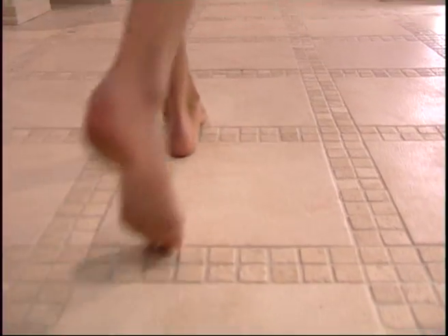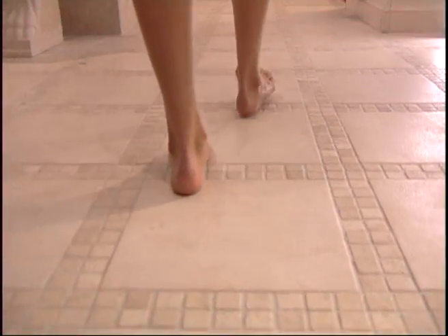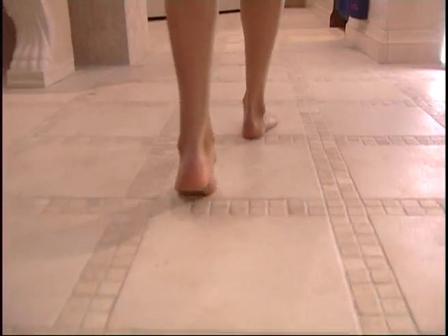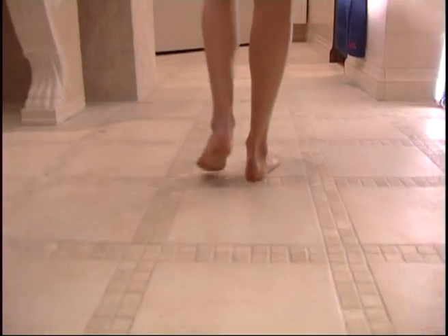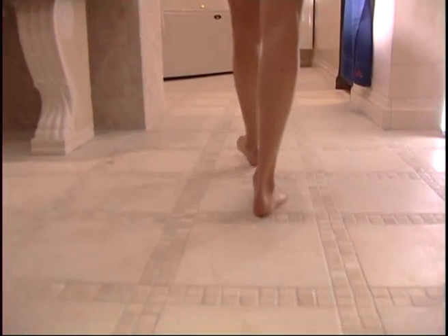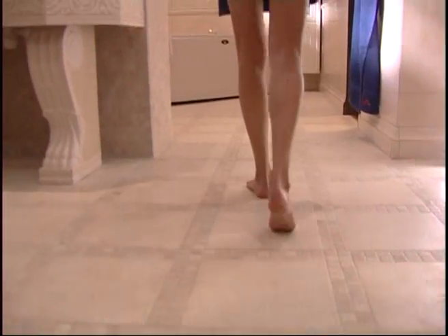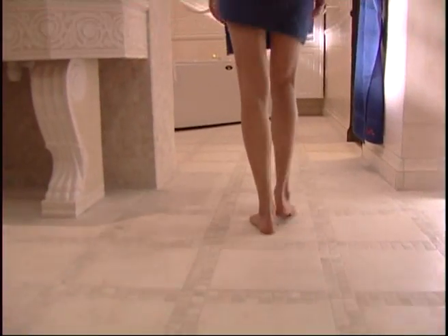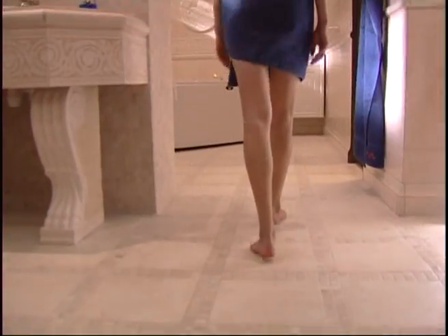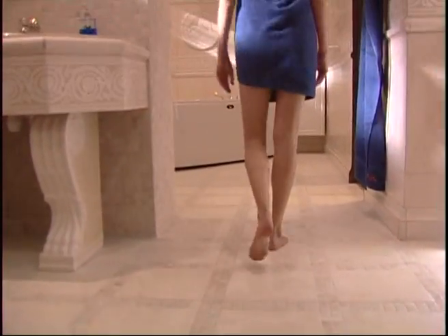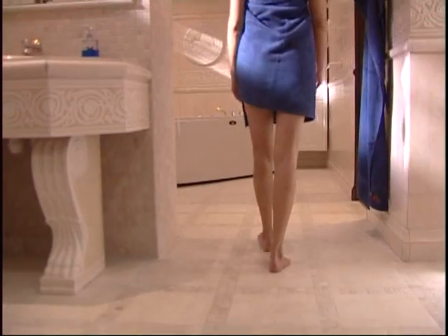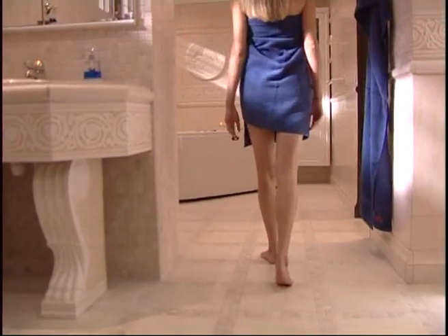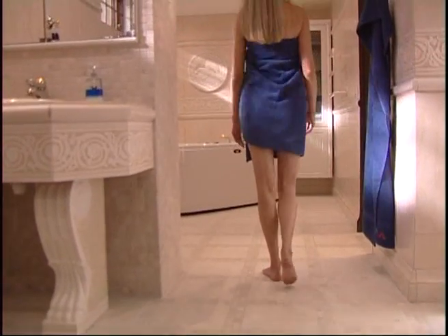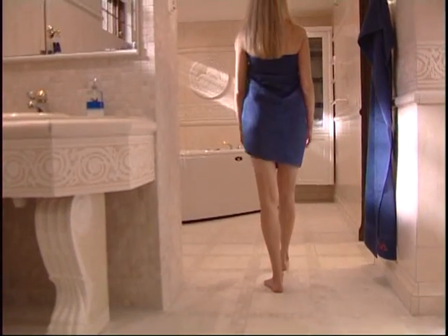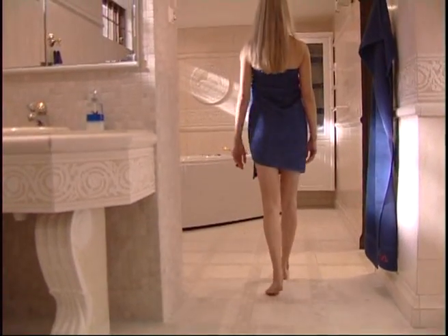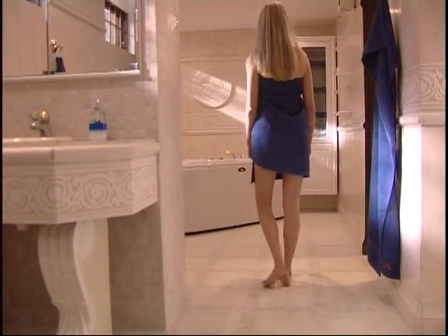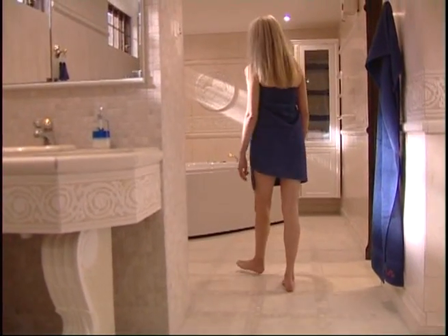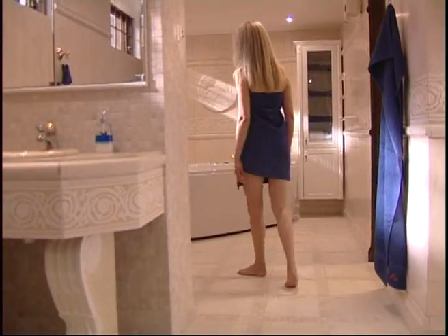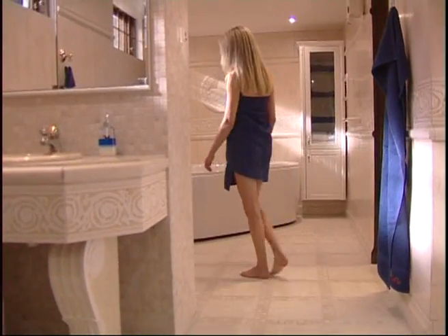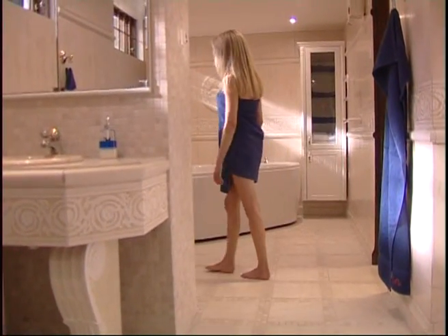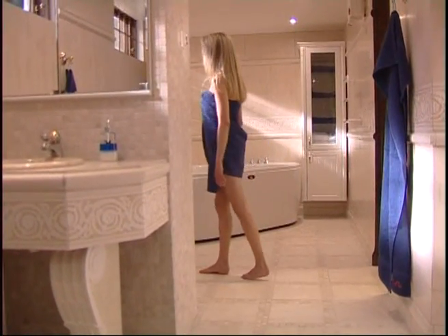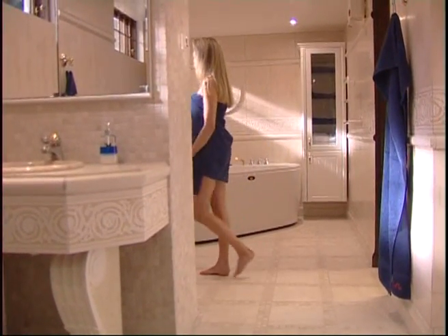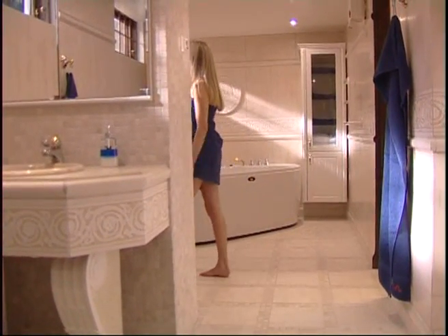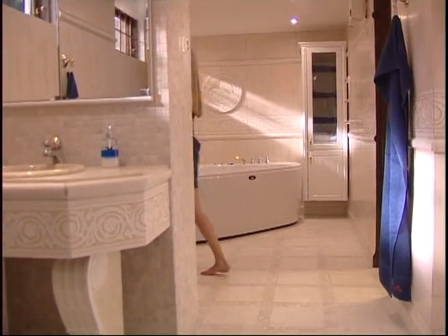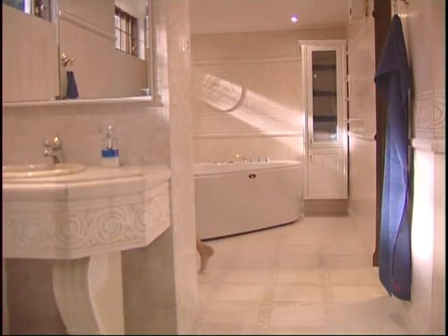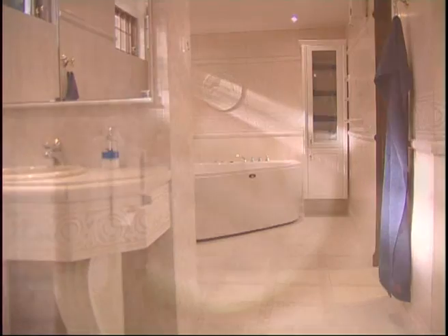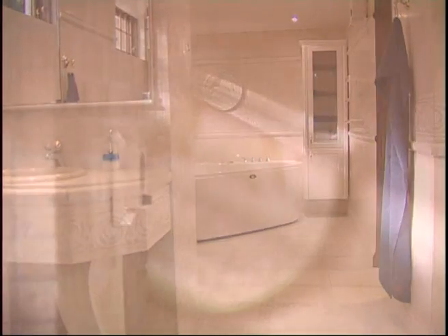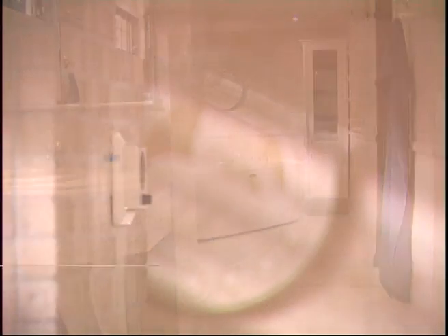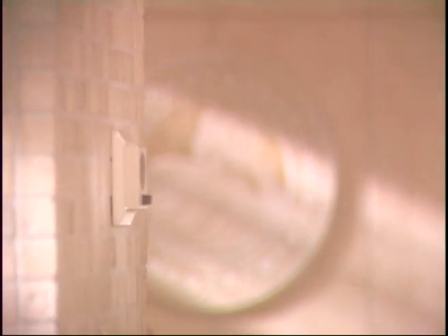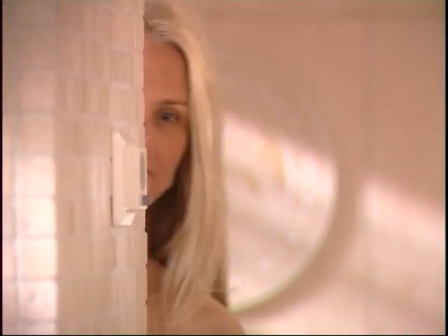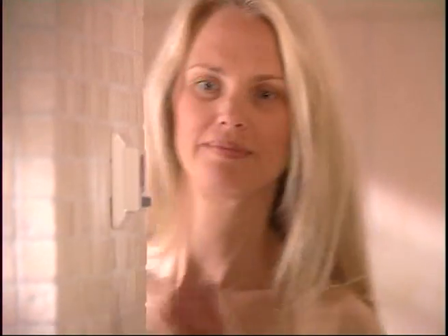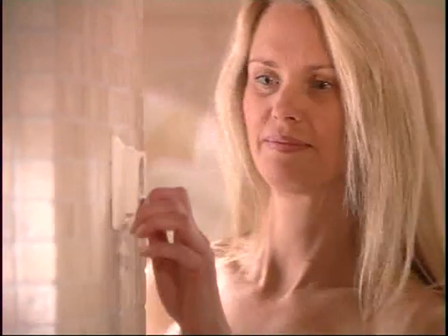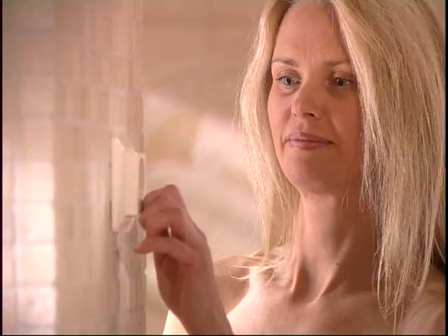You now have a new elegant tile floor which will give you a pleasant comfortable floor temperature. We hope Deavis will bring more luxury into your home.